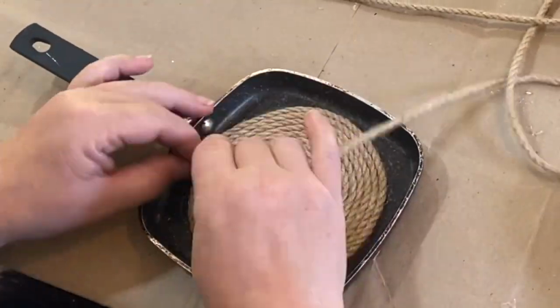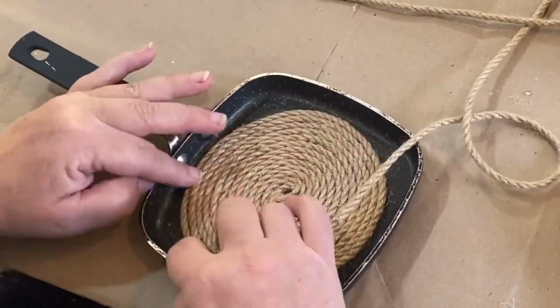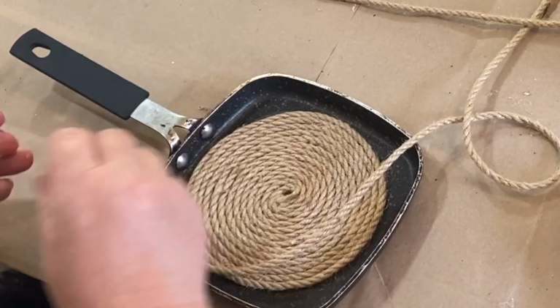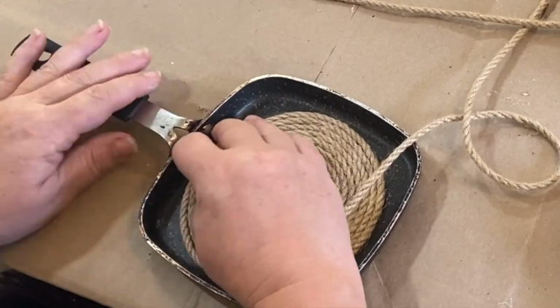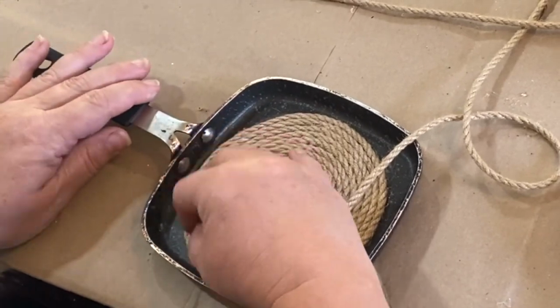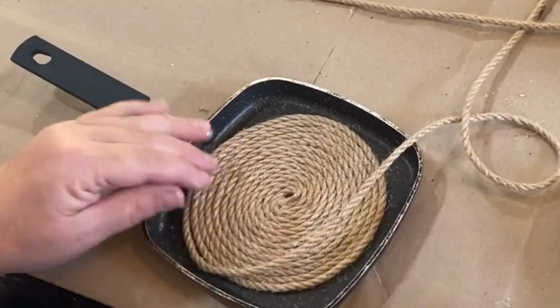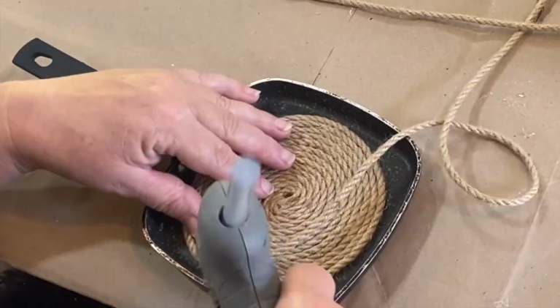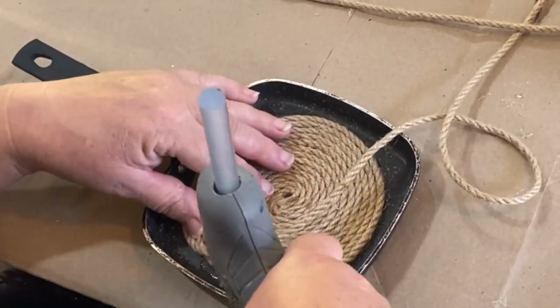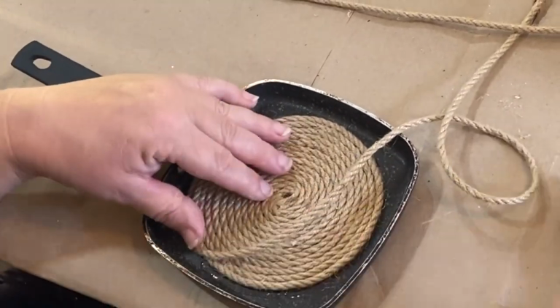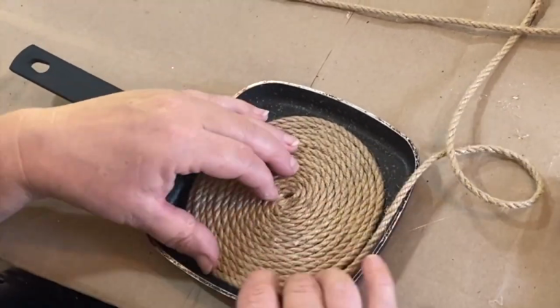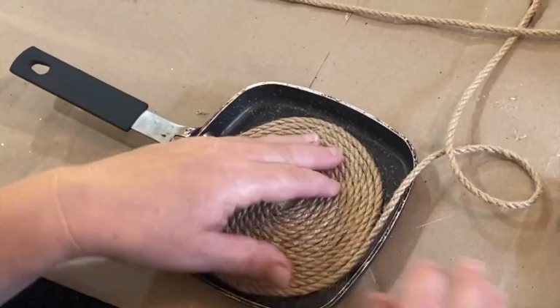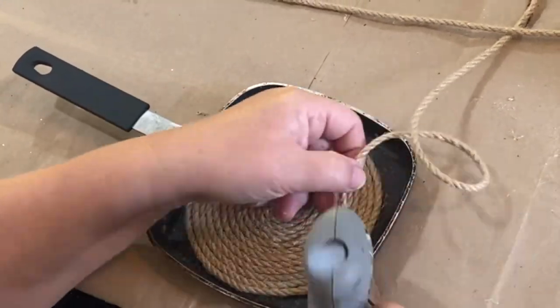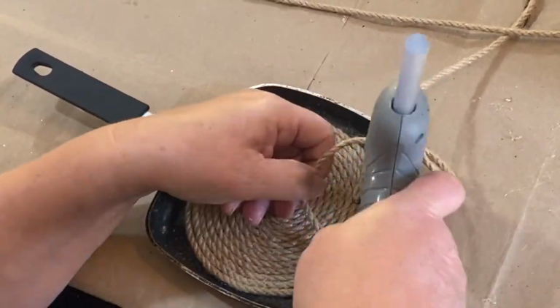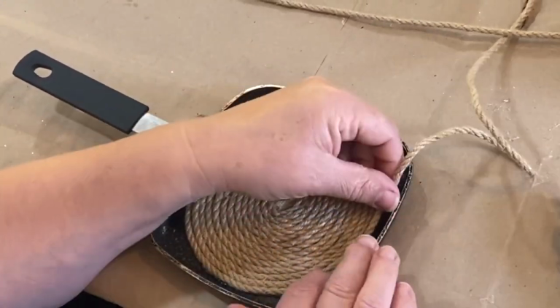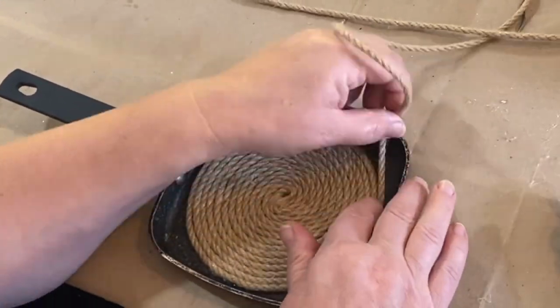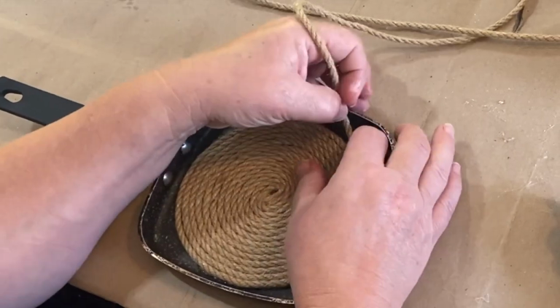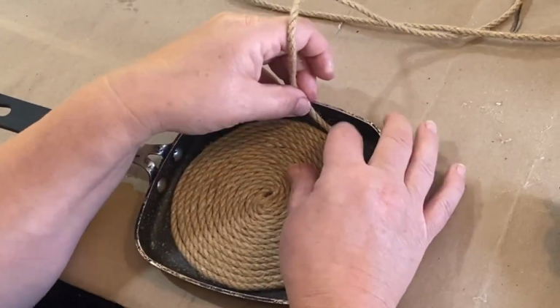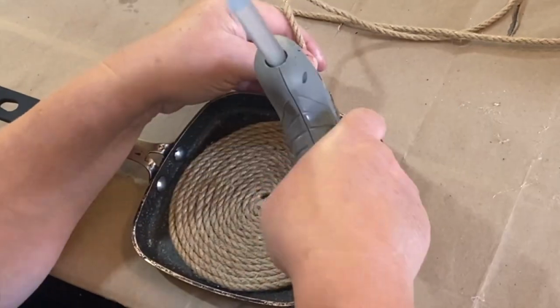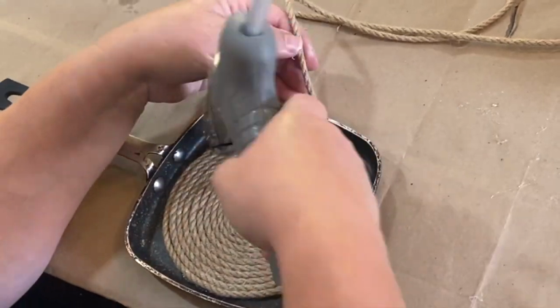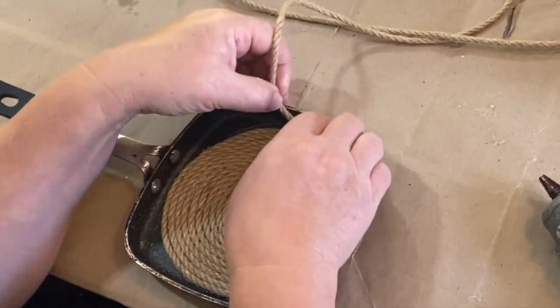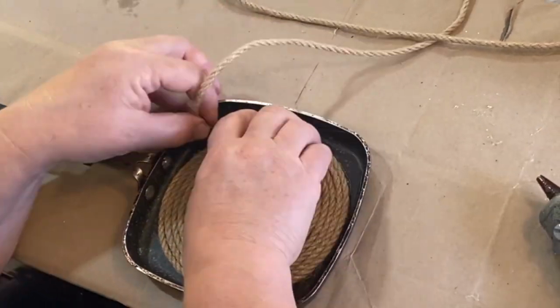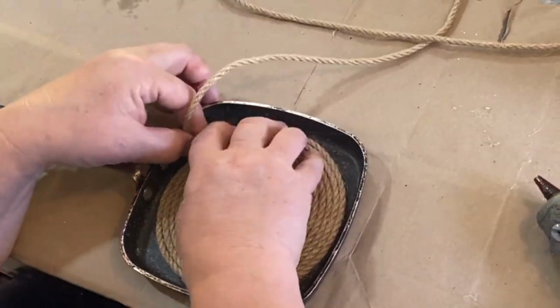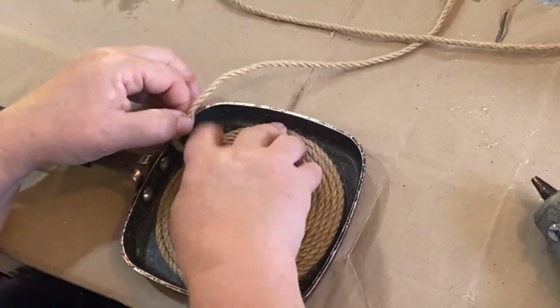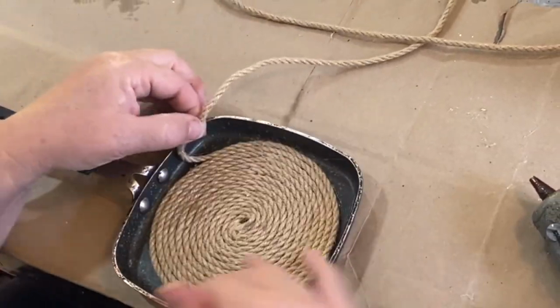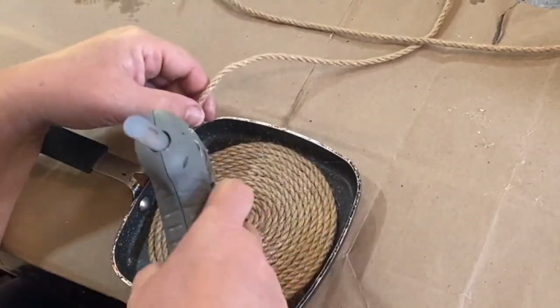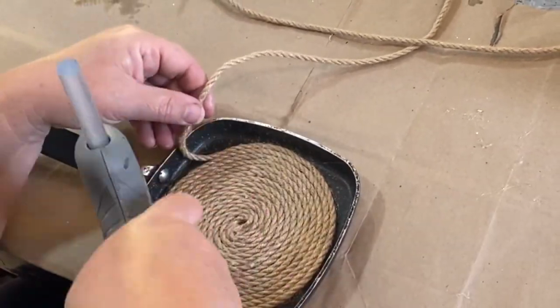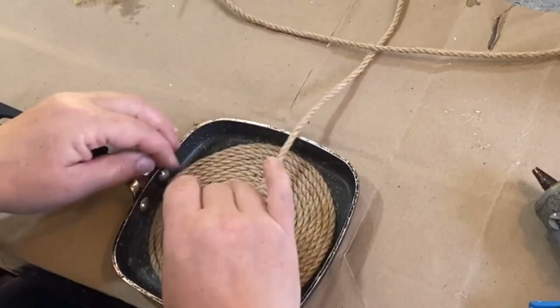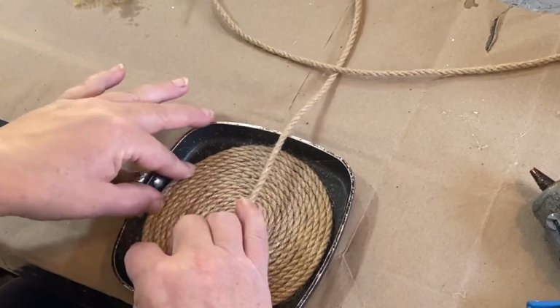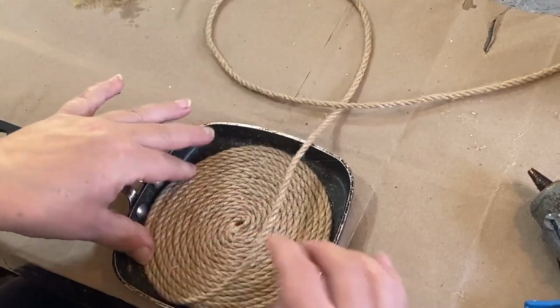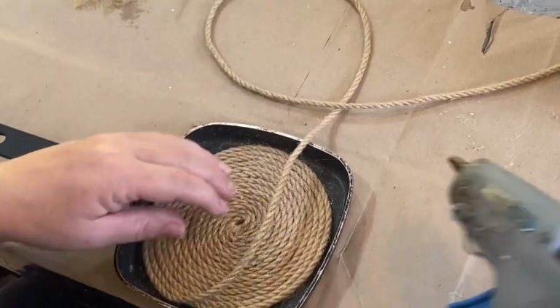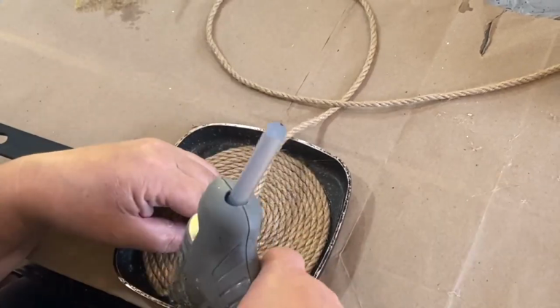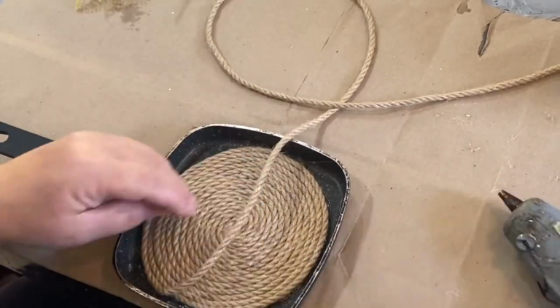I think this looks really cool, I really like the look of it. You're not going to be able to see the whole thing but you are going to be able to see some of it, so I wanted to do something really neat here in the middle.